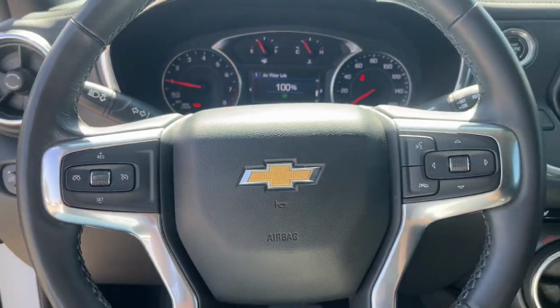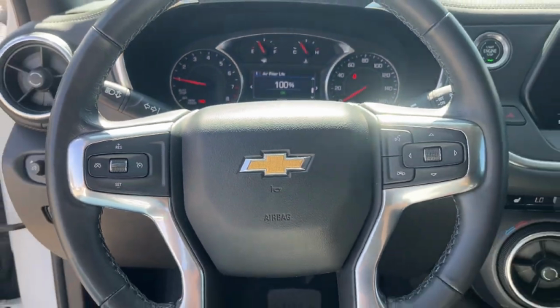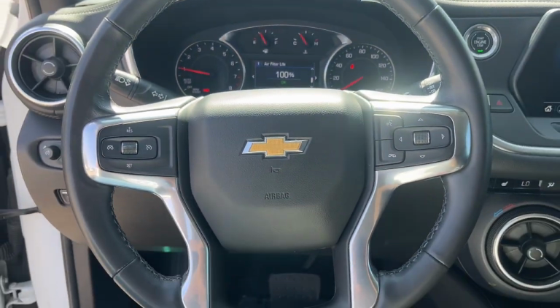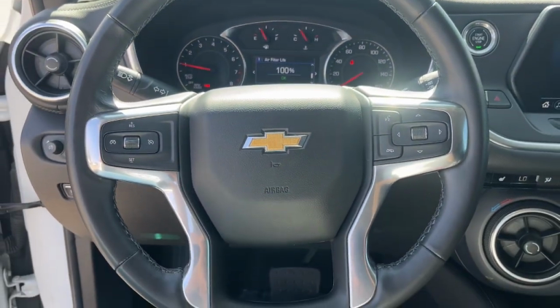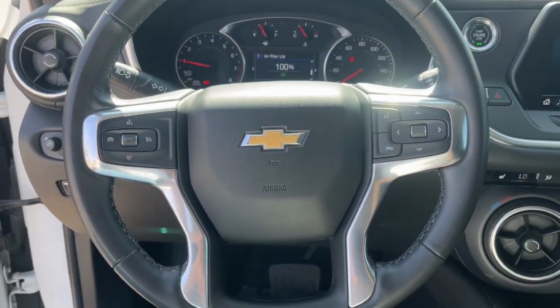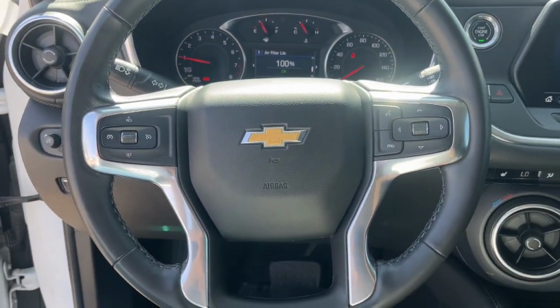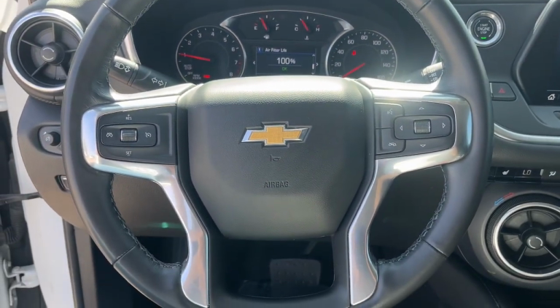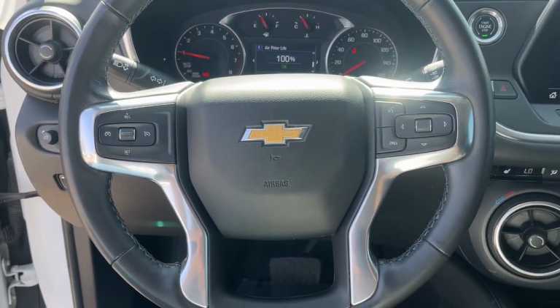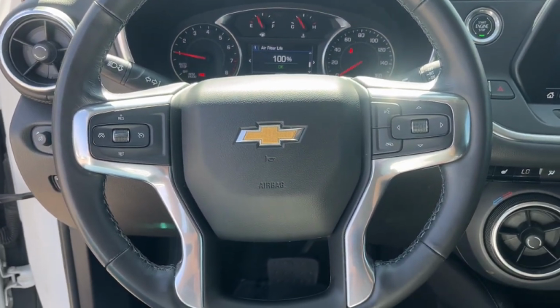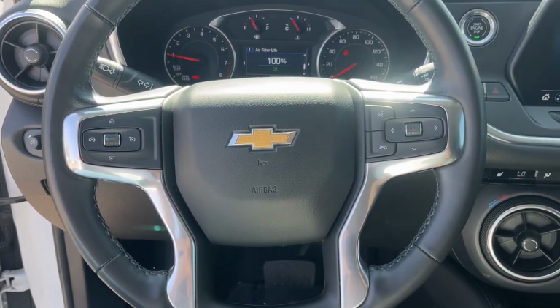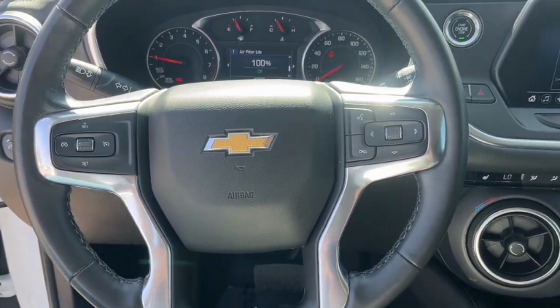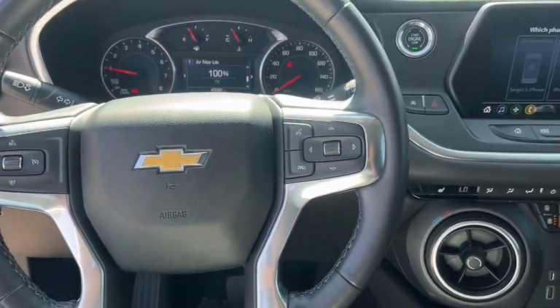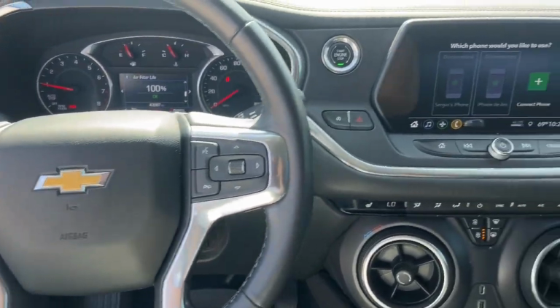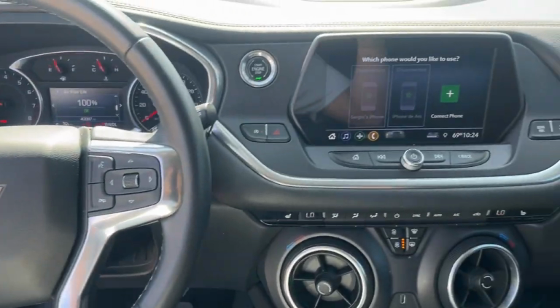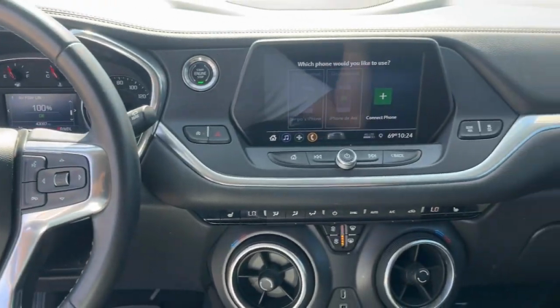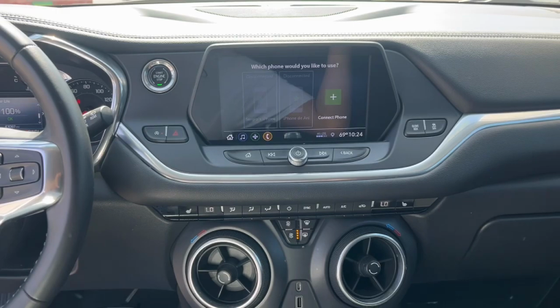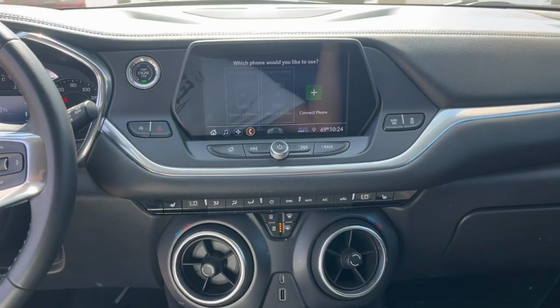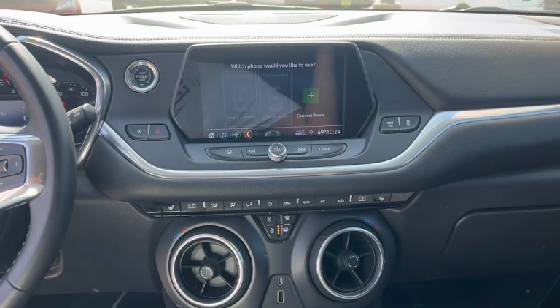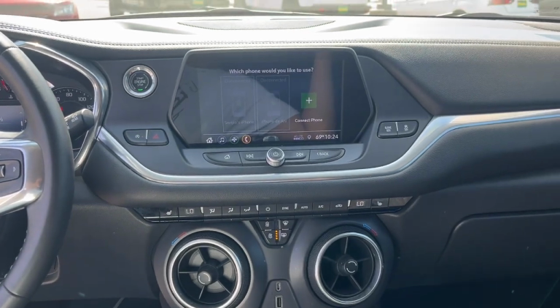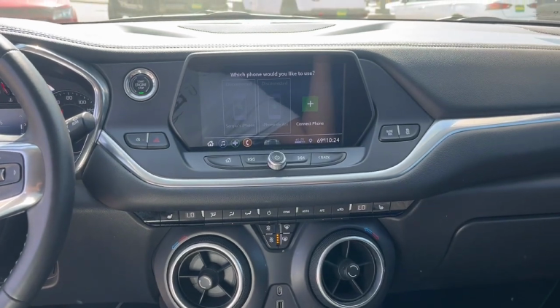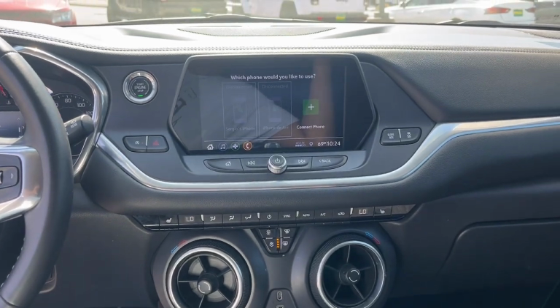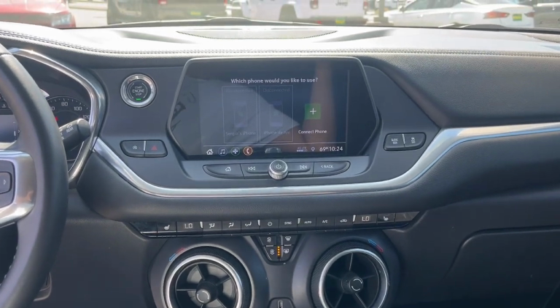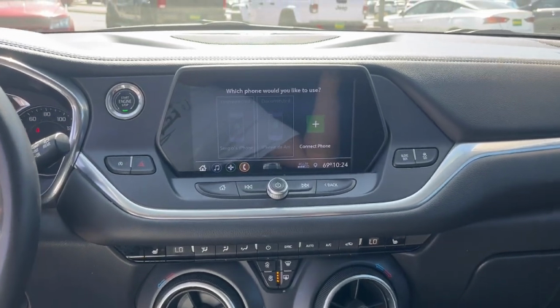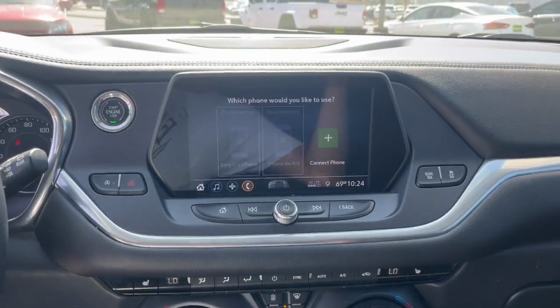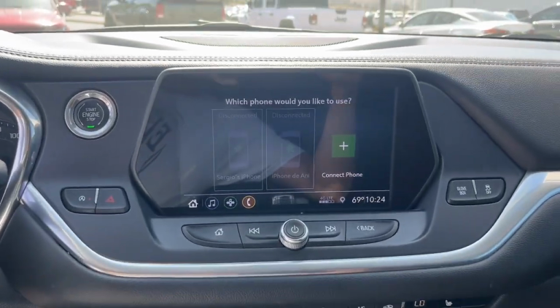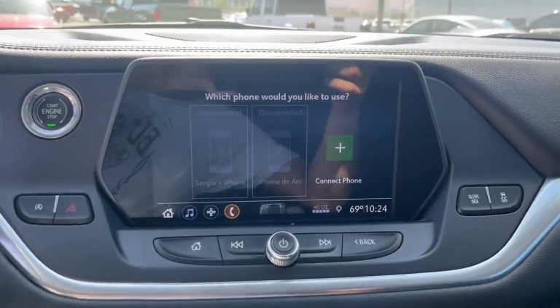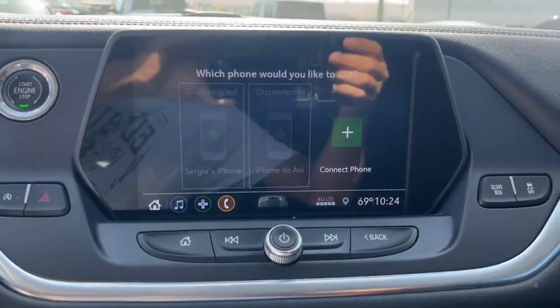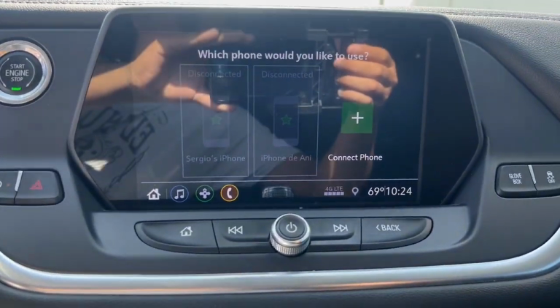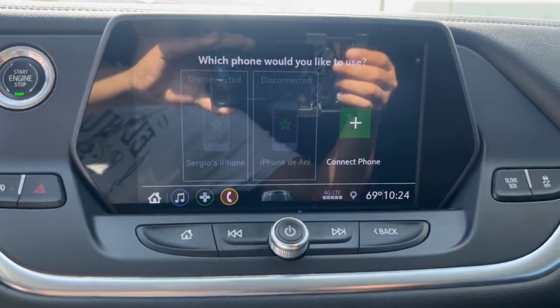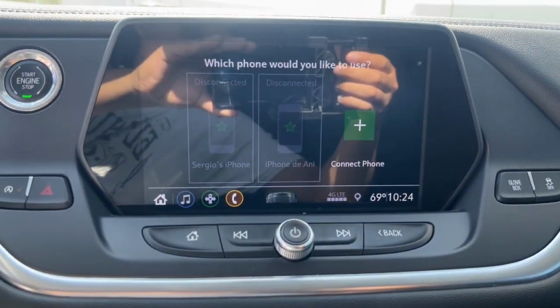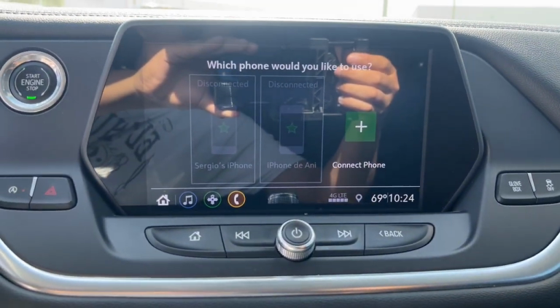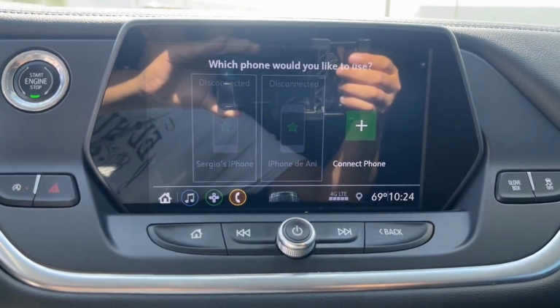Infuse the journey with comfort and driving pleasure in this sporty Blazer. Come in for a road test. Our team will make it the best part of your day. Have a great day.